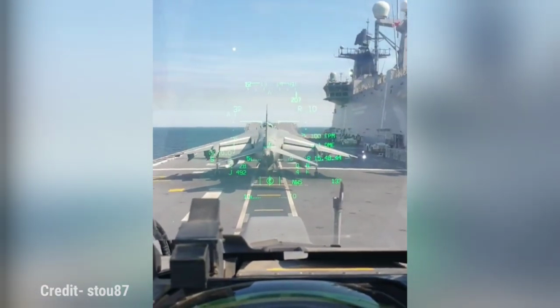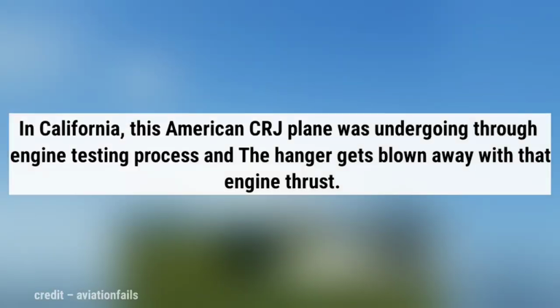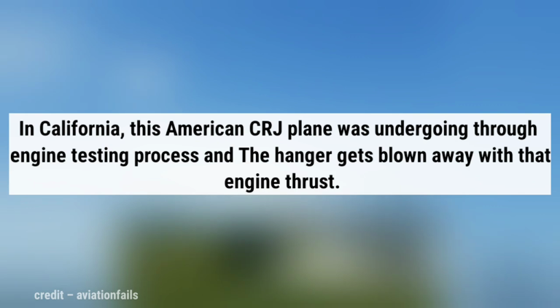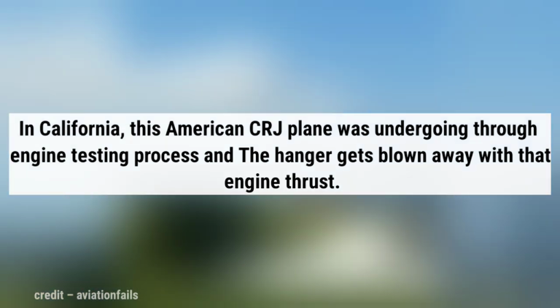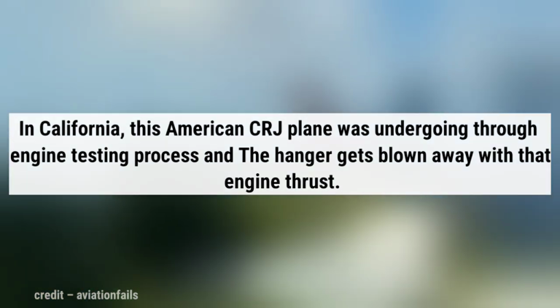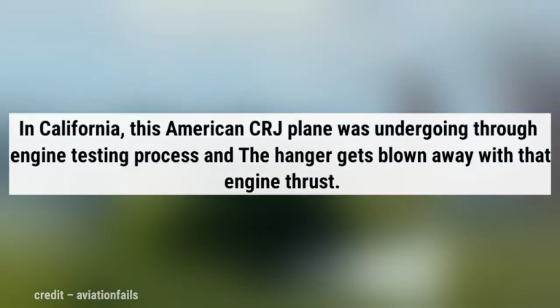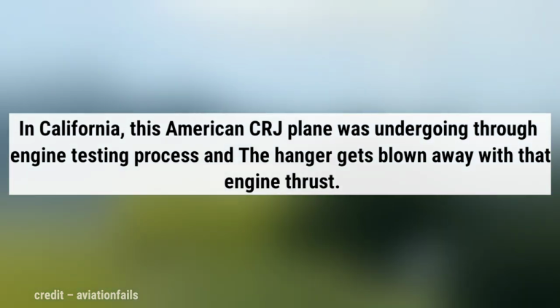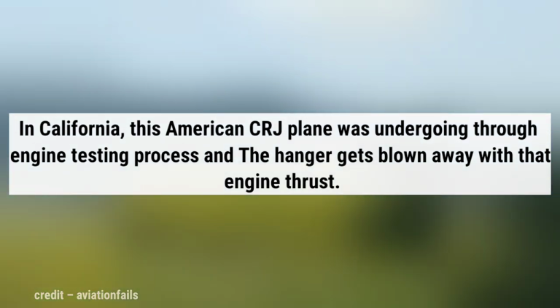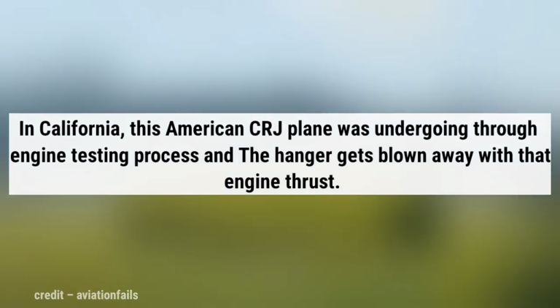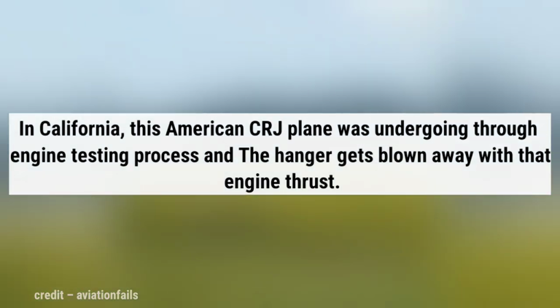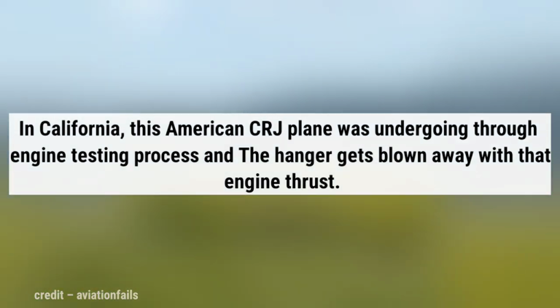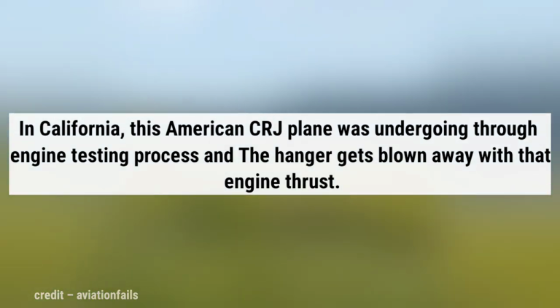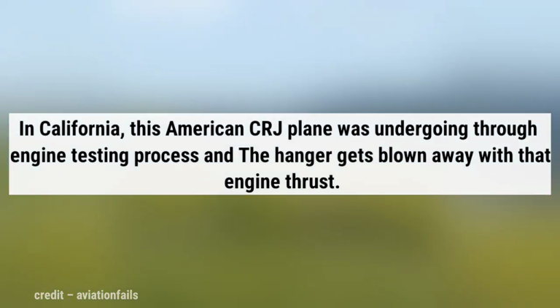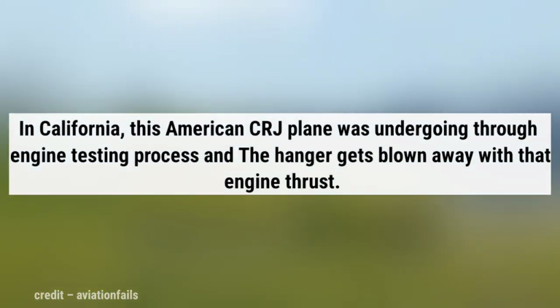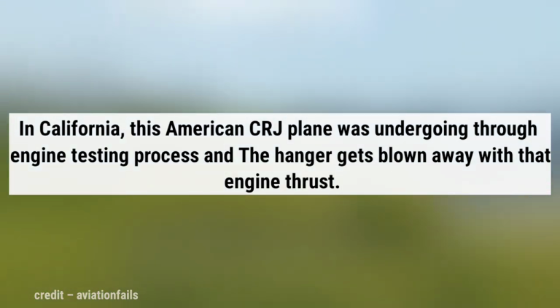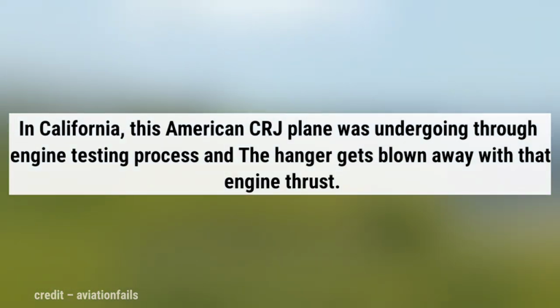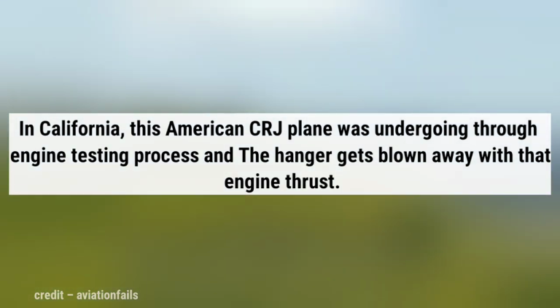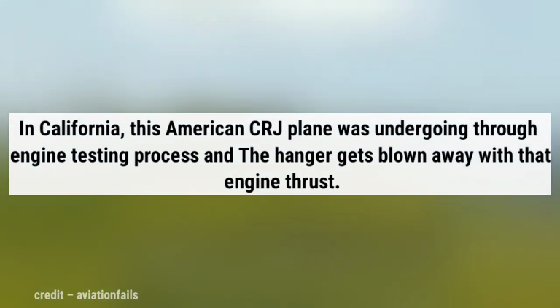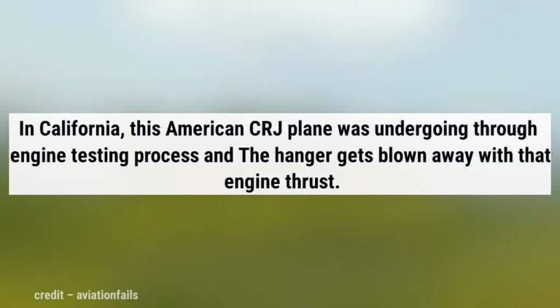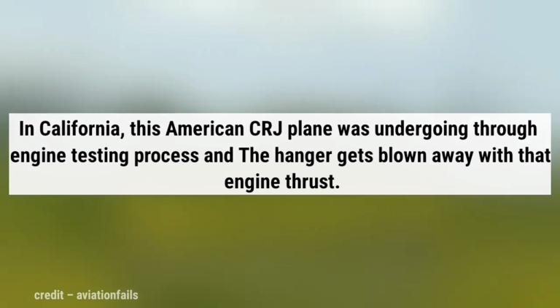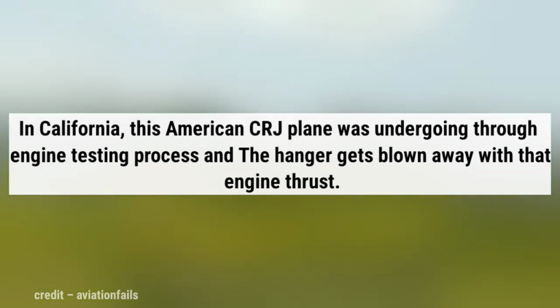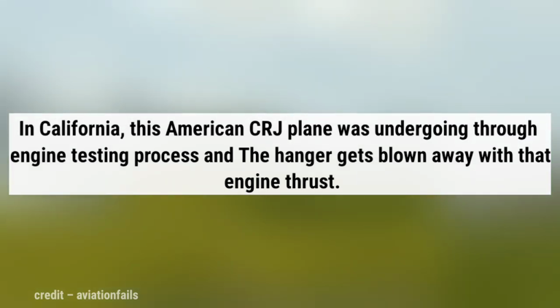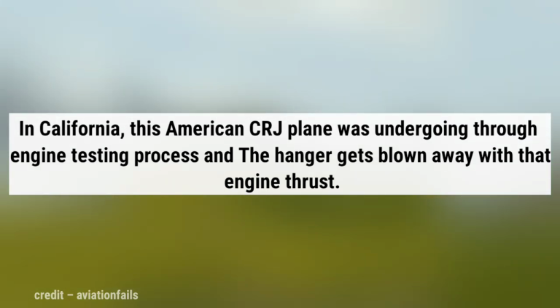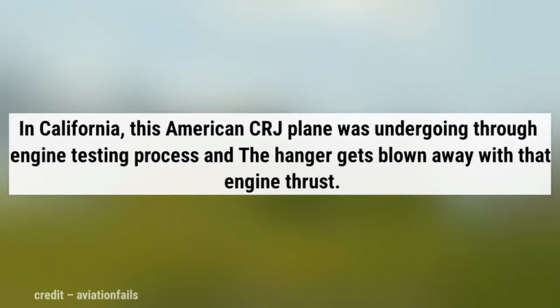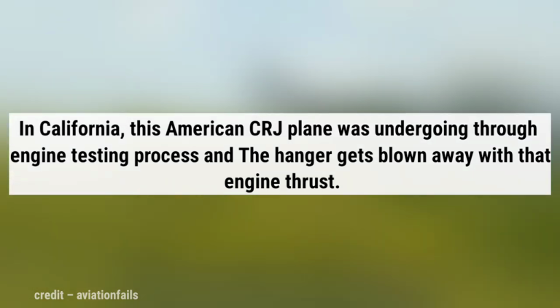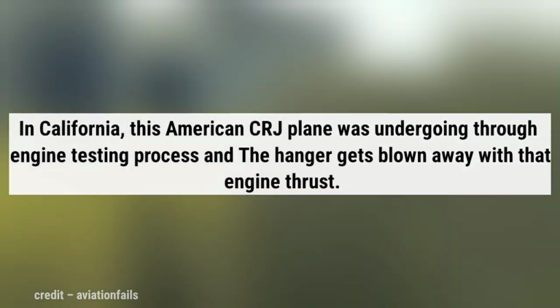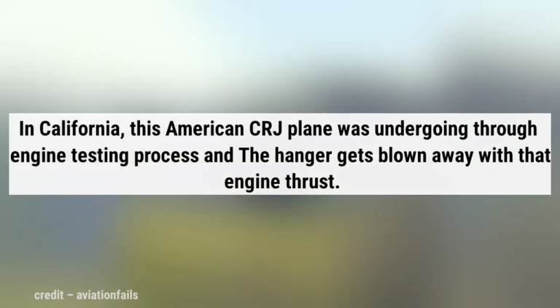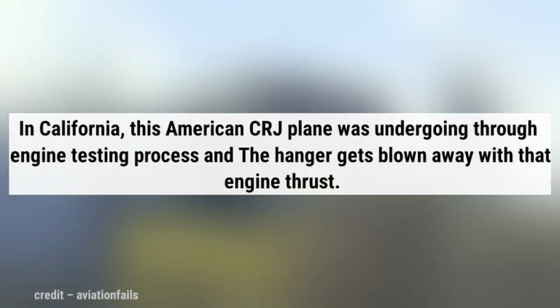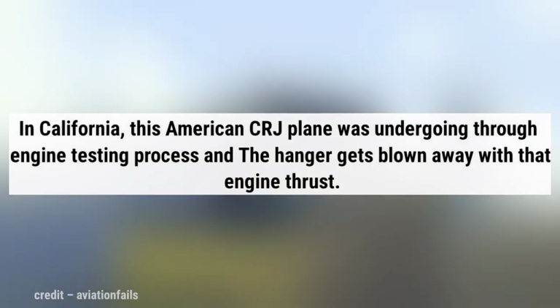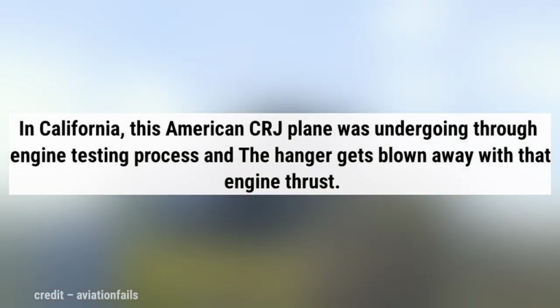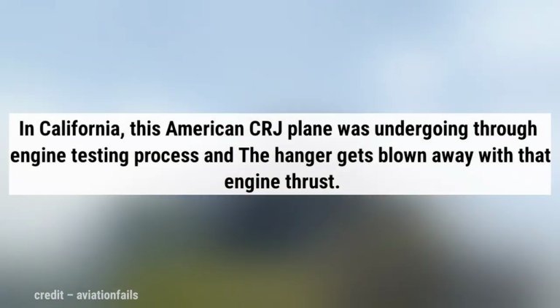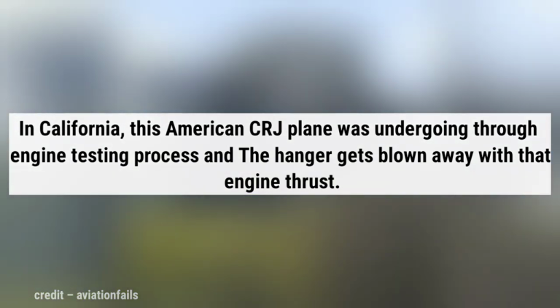In California, this American CRJ plane was undergoing an engine testing process and the hangar gets blown away due to its engine thrust.